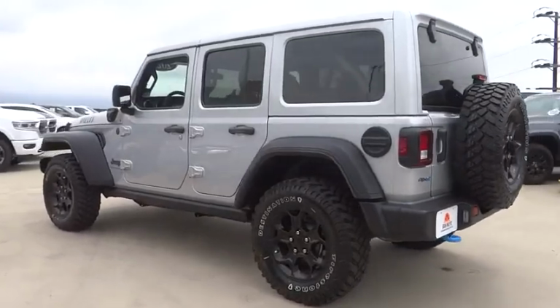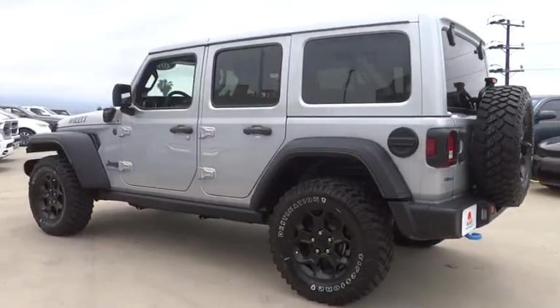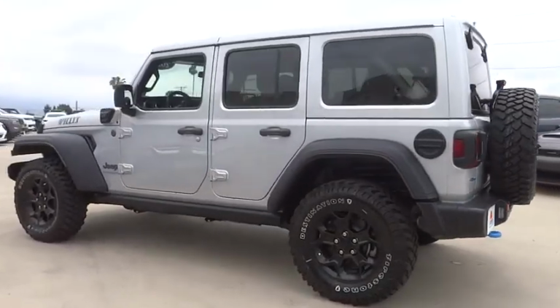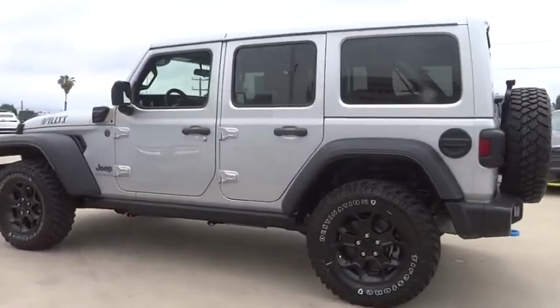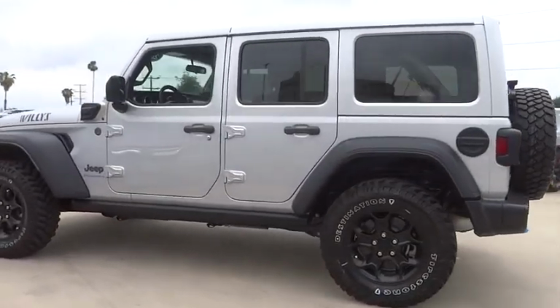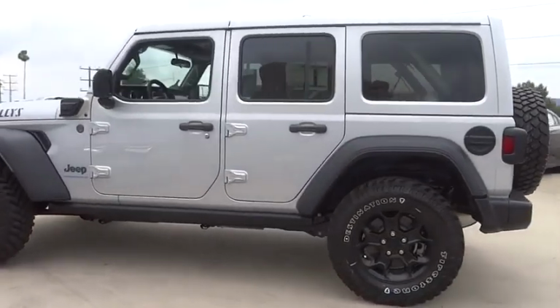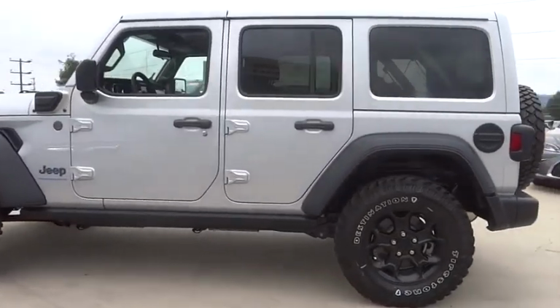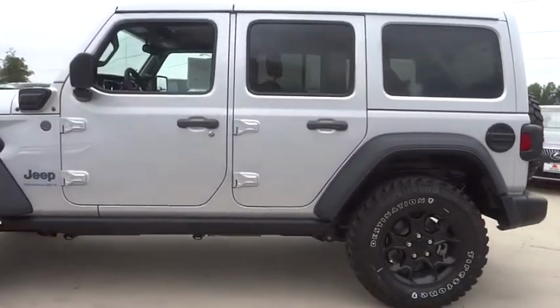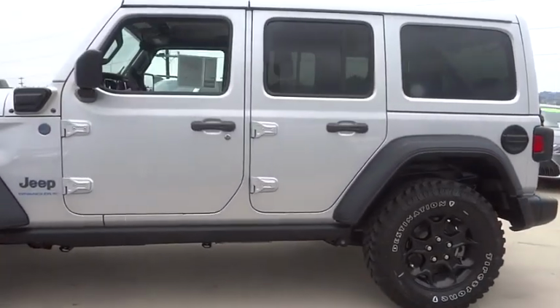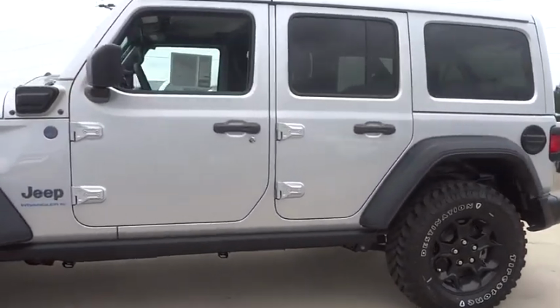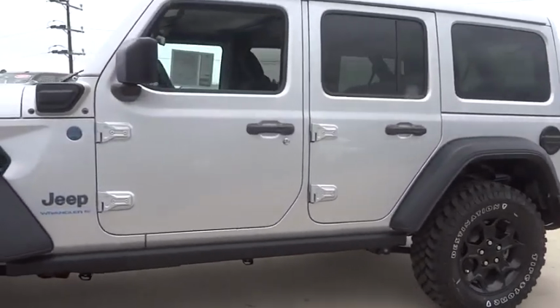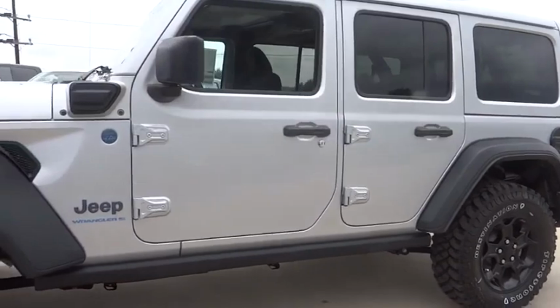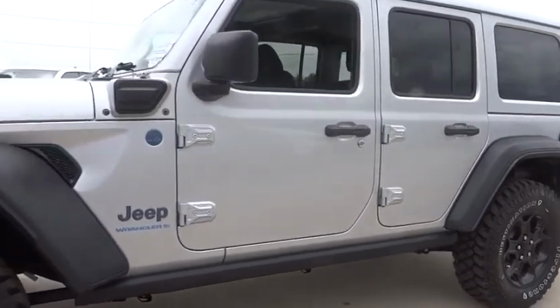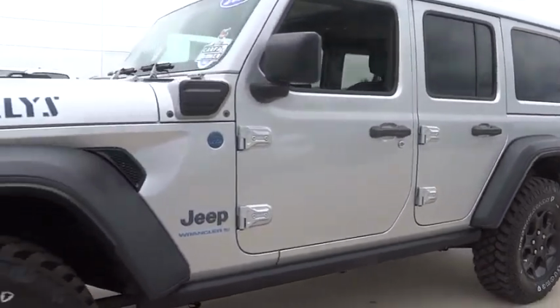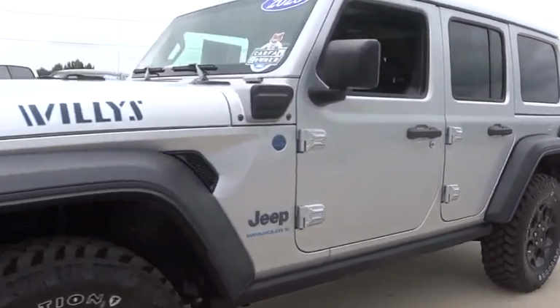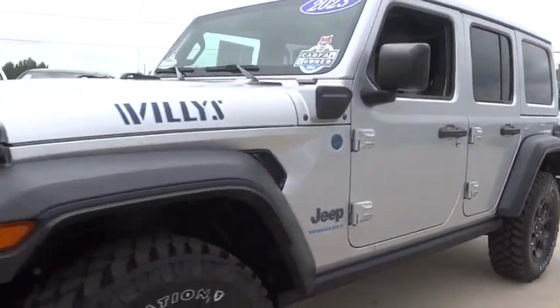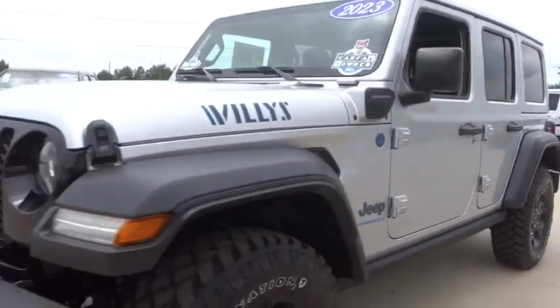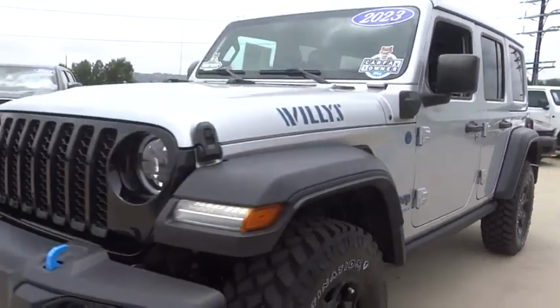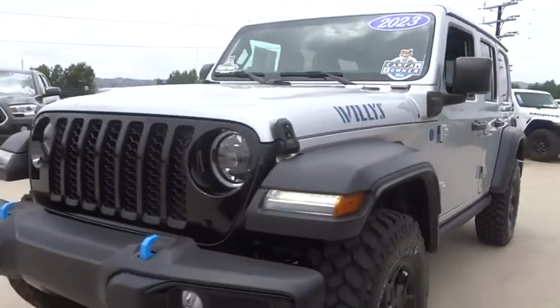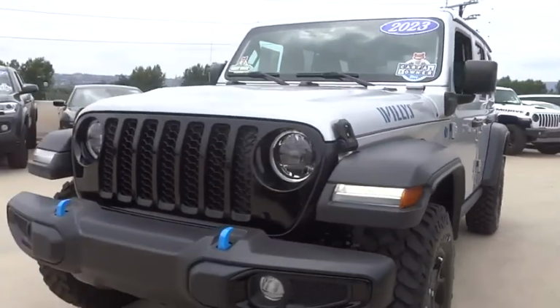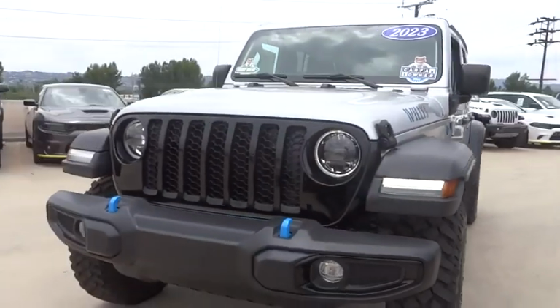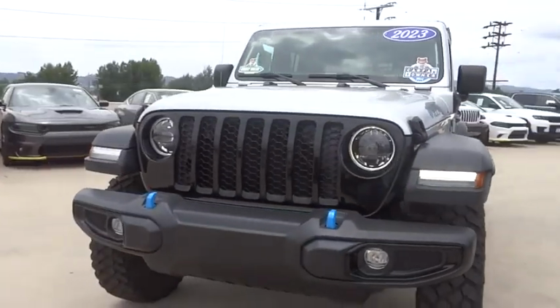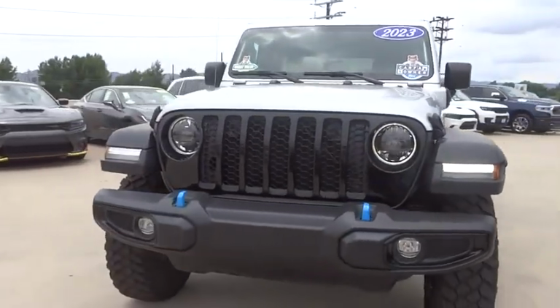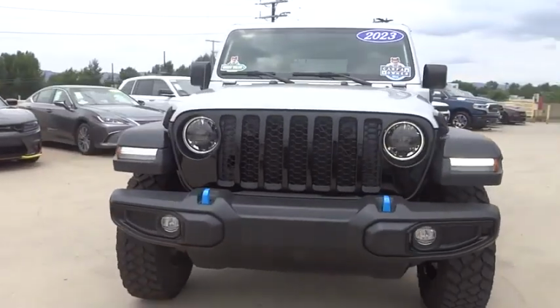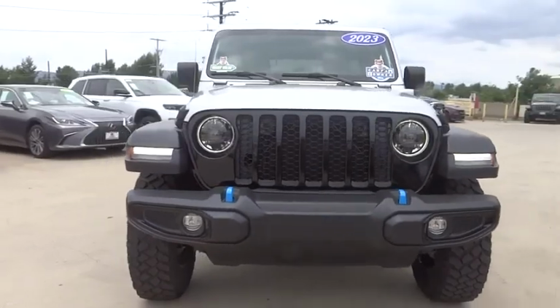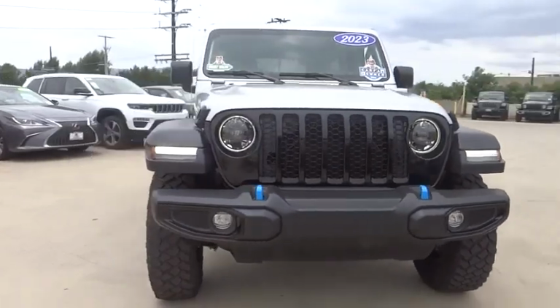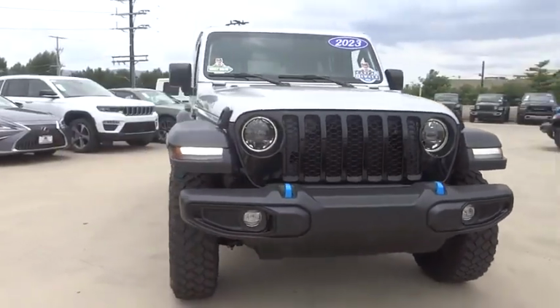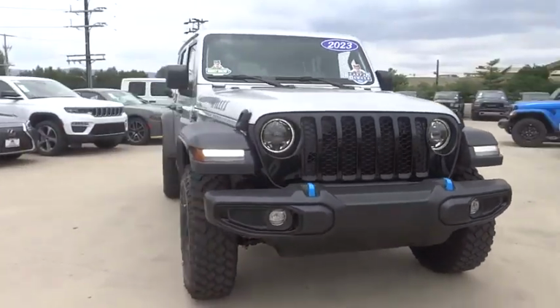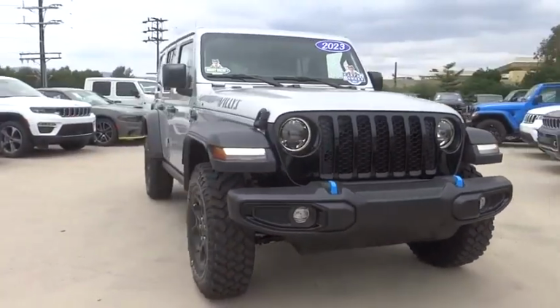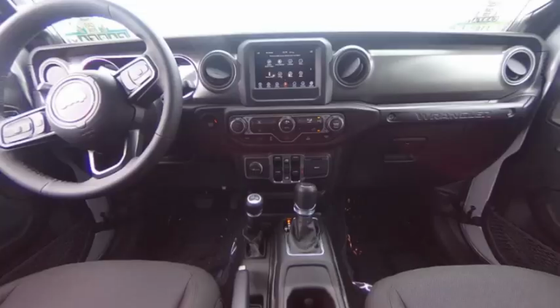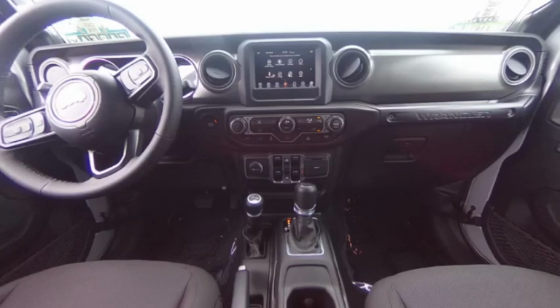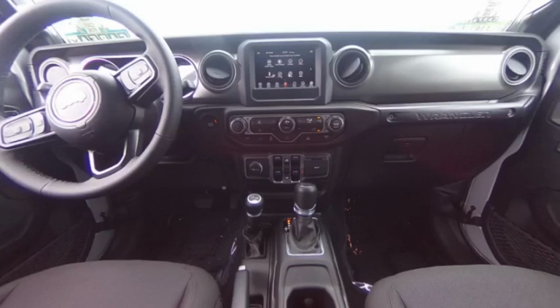Electronic stability control, alloy wheels, brake assist, traction control, remote keyless entry, fog lights, four-wheel disc brakes, front license plate bracket, speed control, rear window defroster.